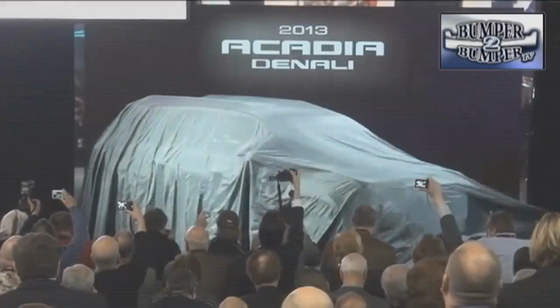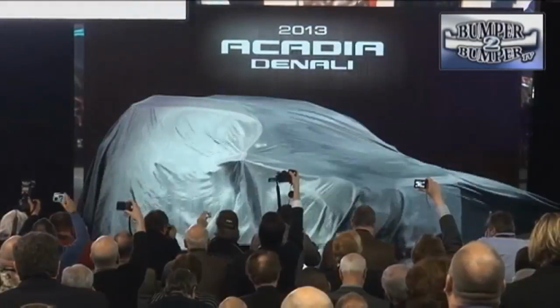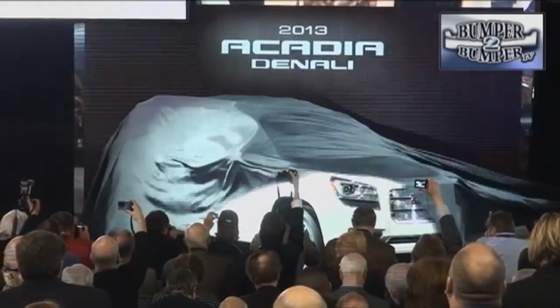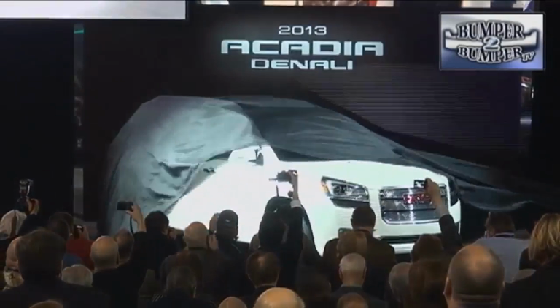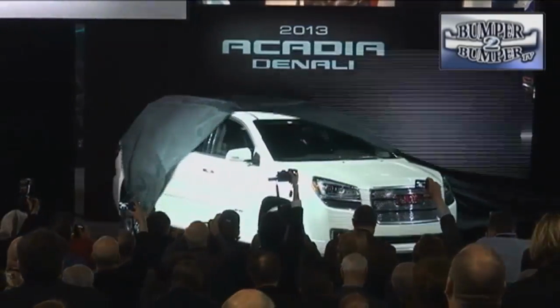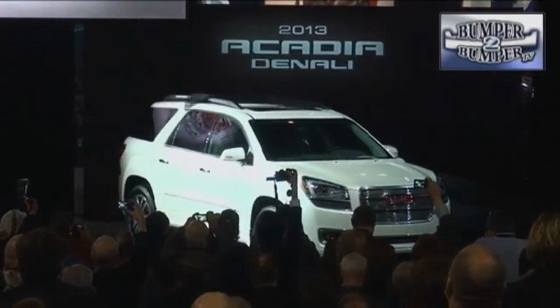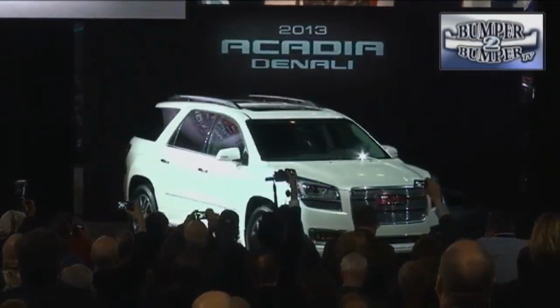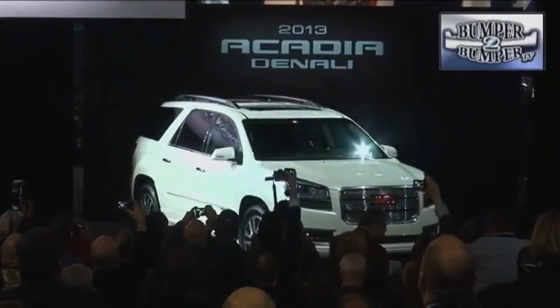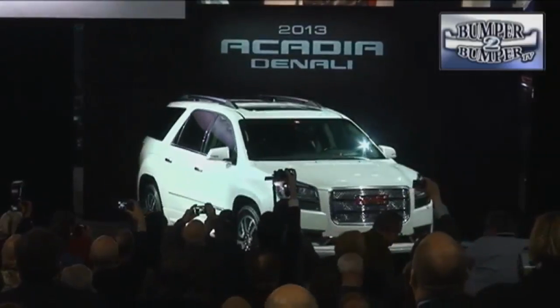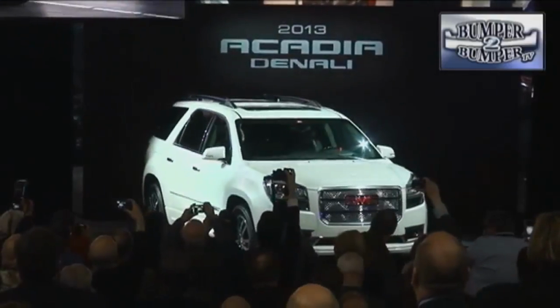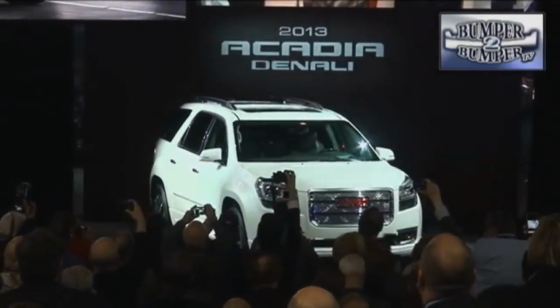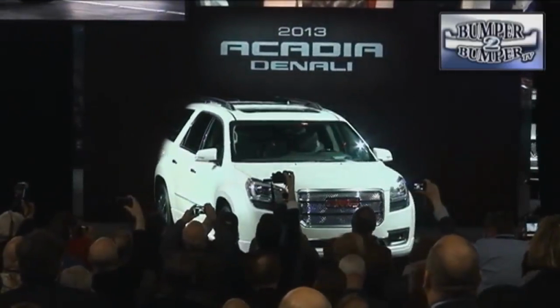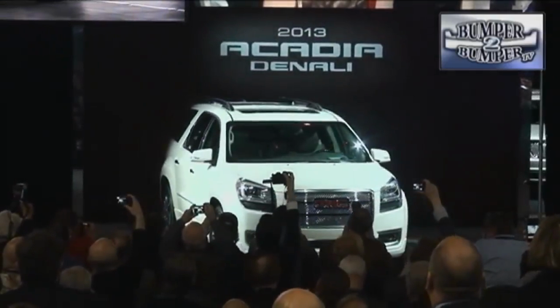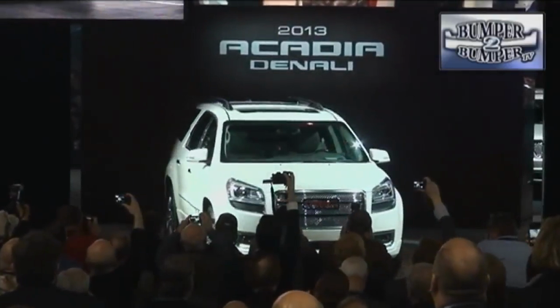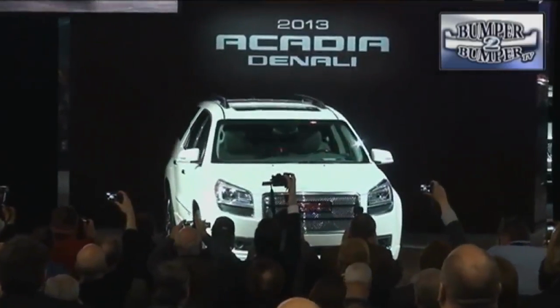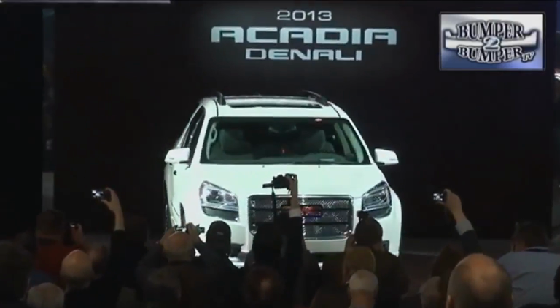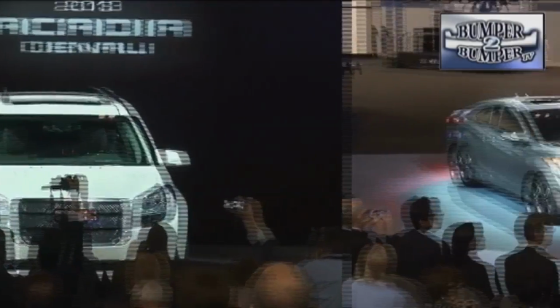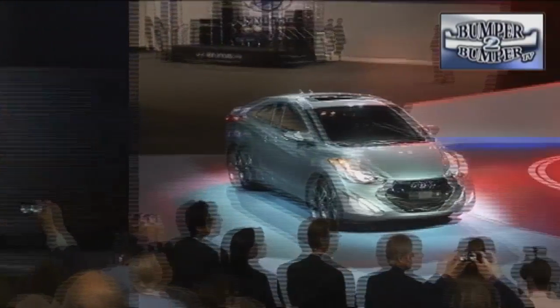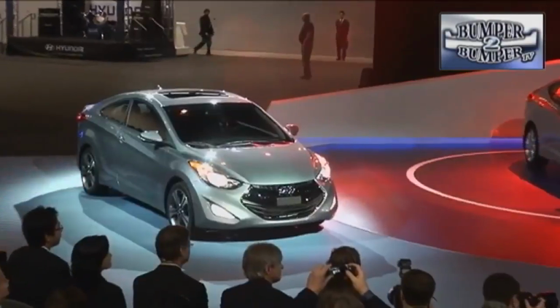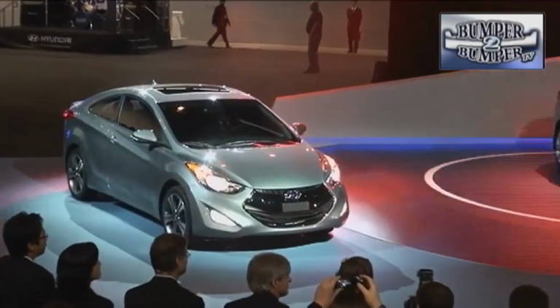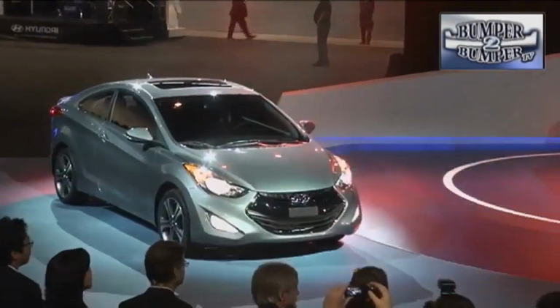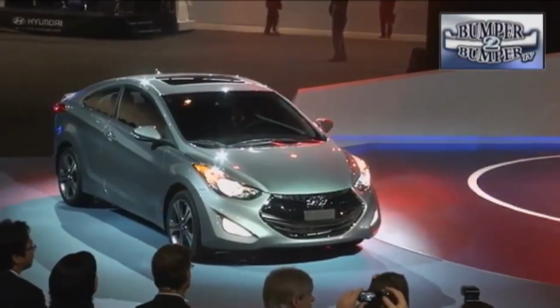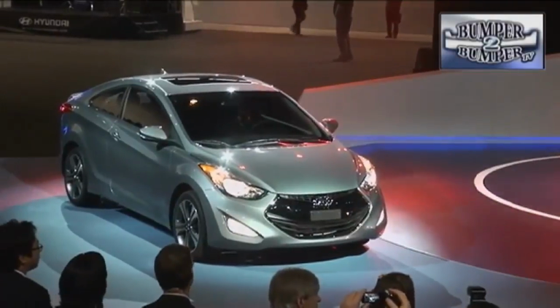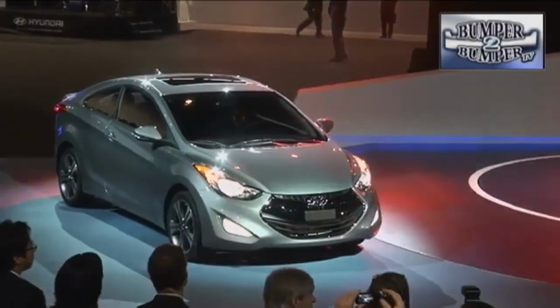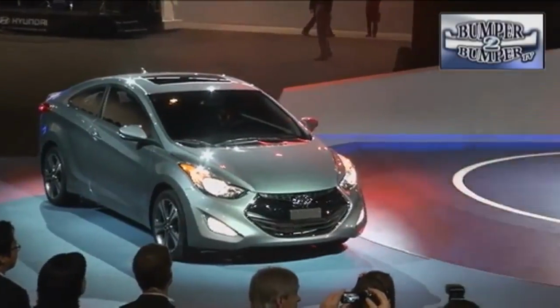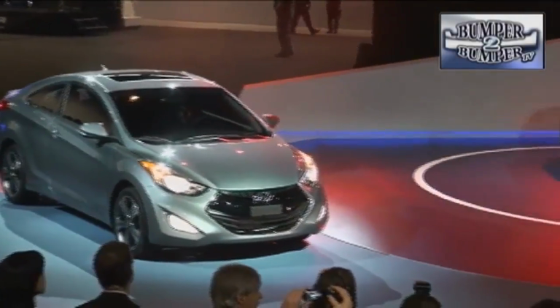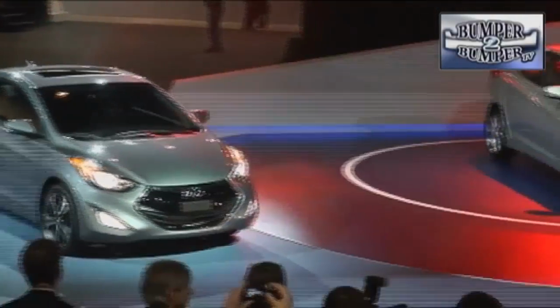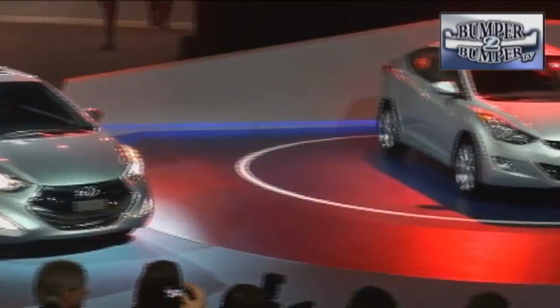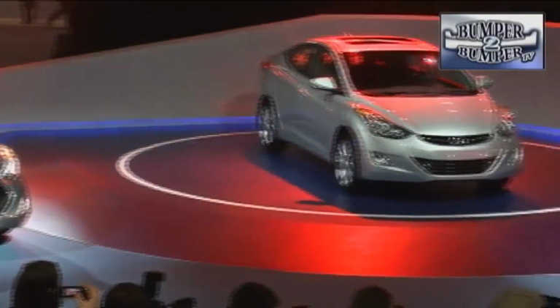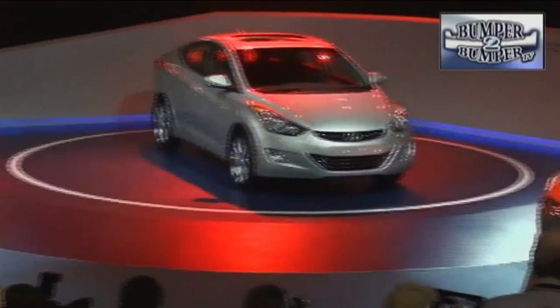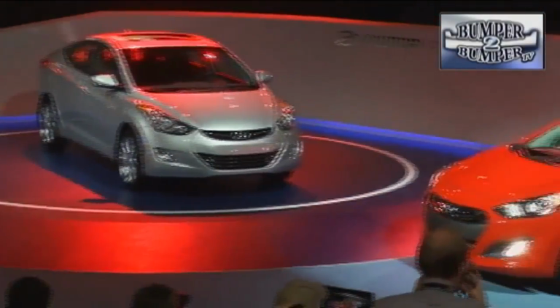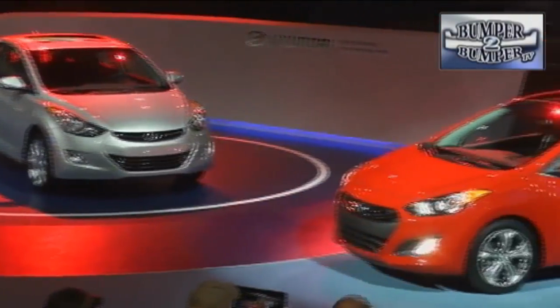GMC presented the Acadia crossover and an upscale Denali edition. A lot of attention has been paid to making both vehicles resemble the rest of the GMC lineup.